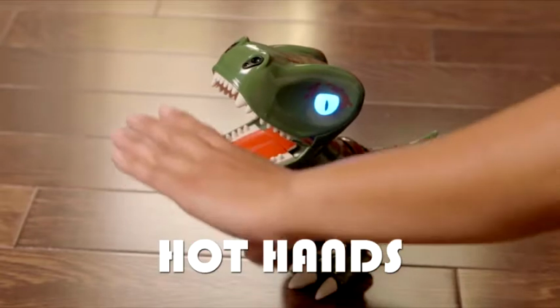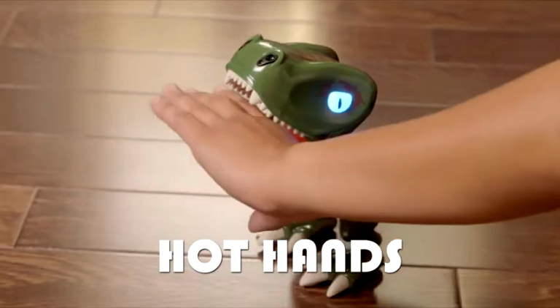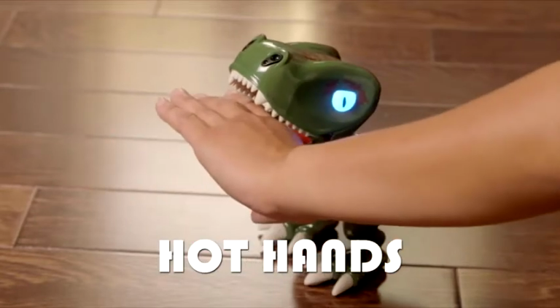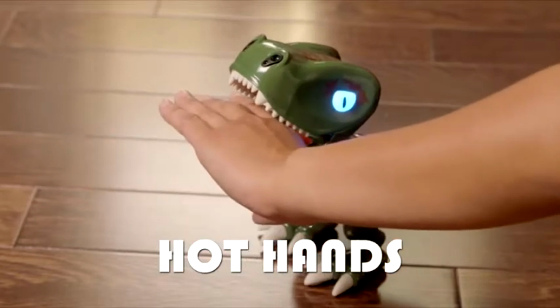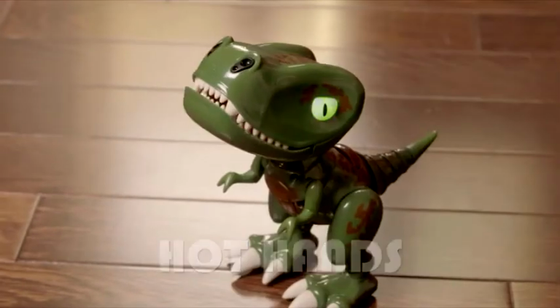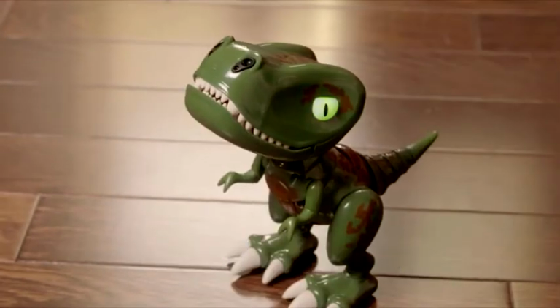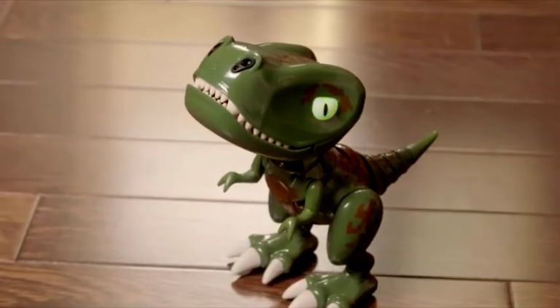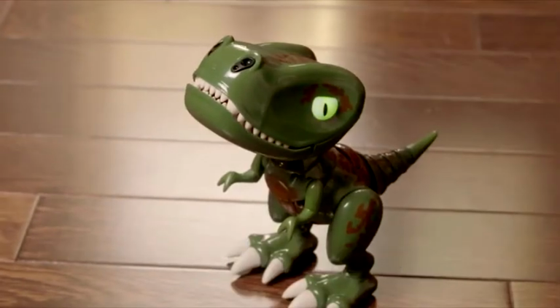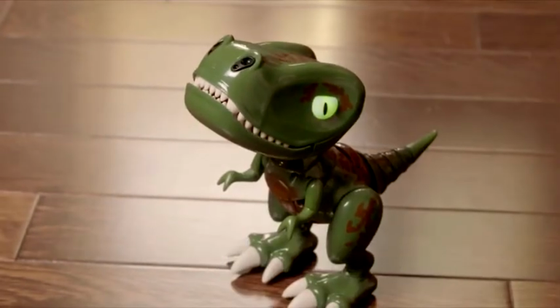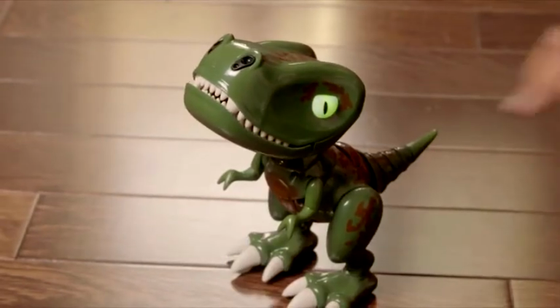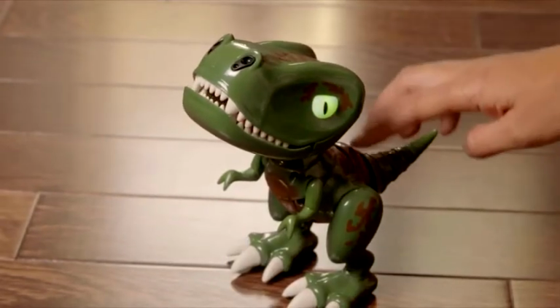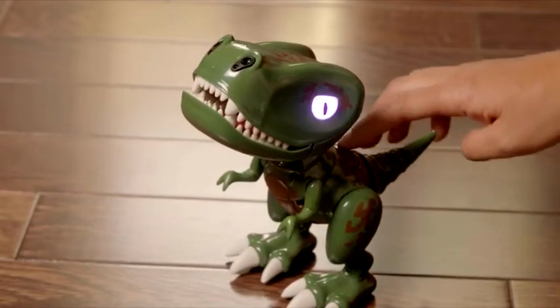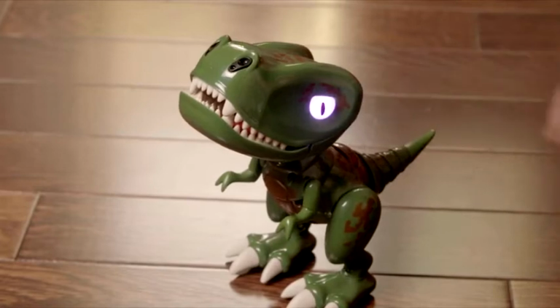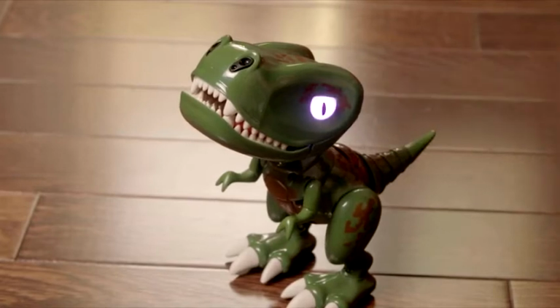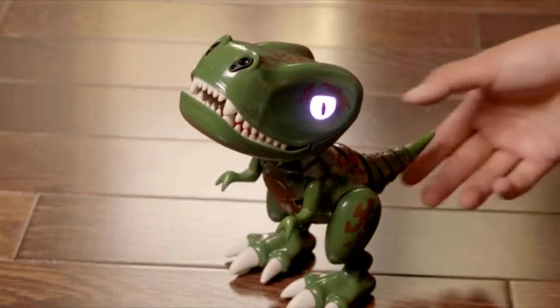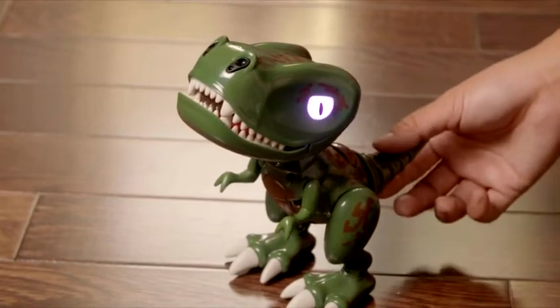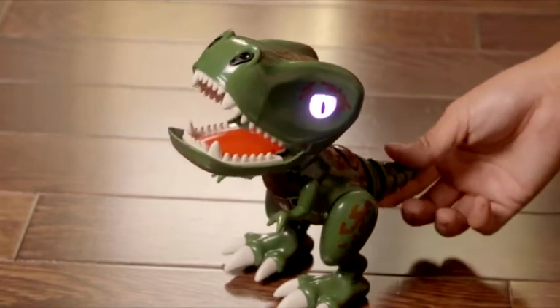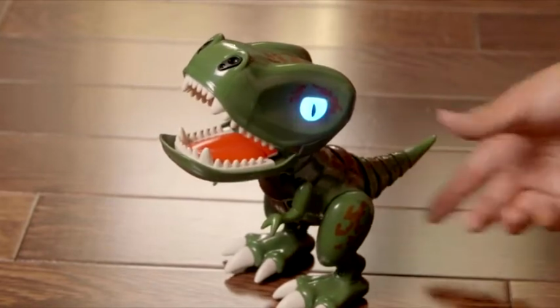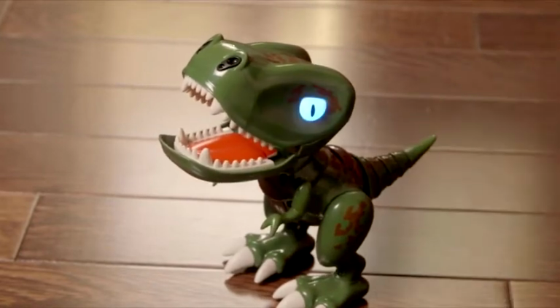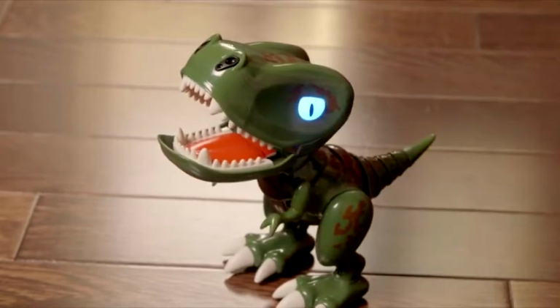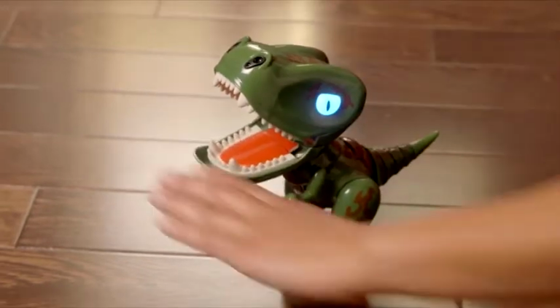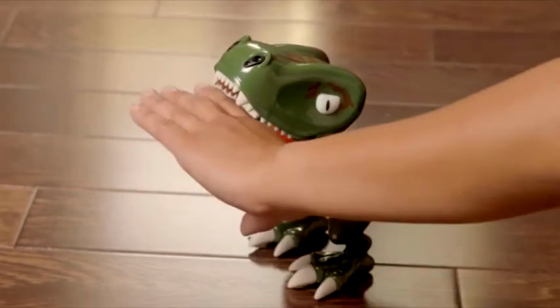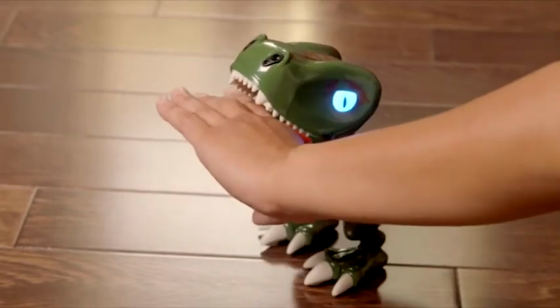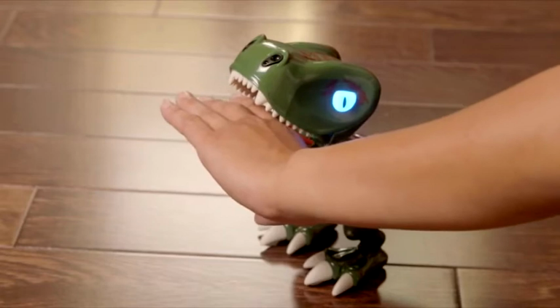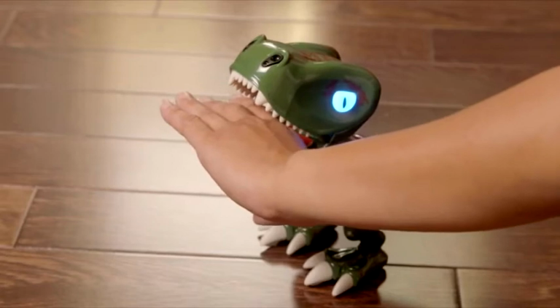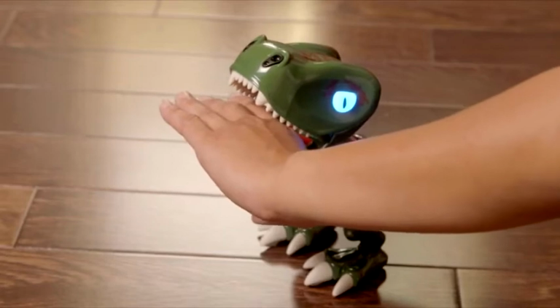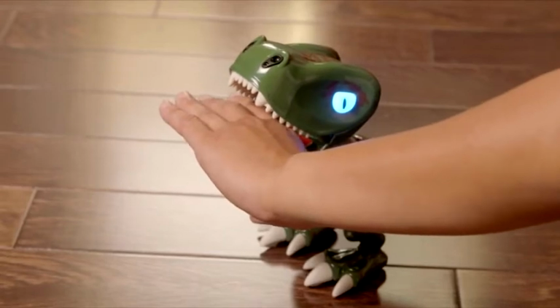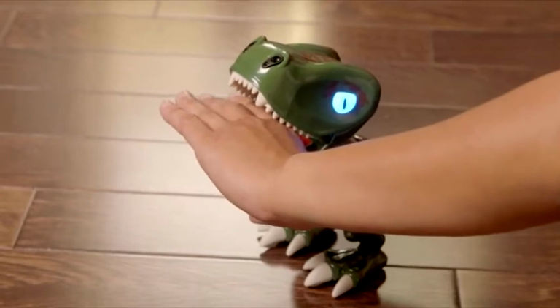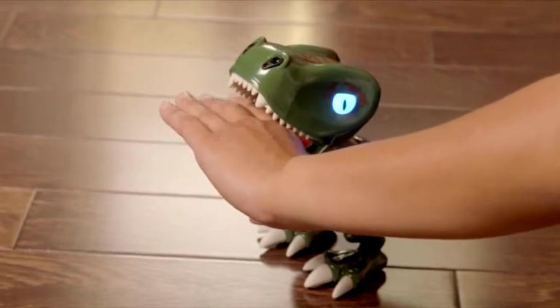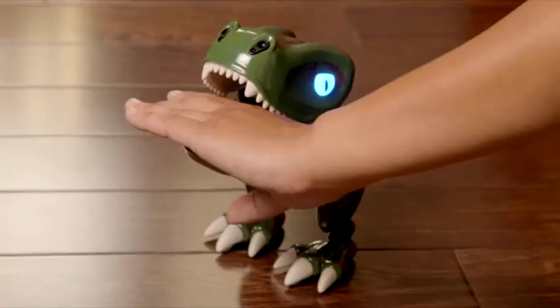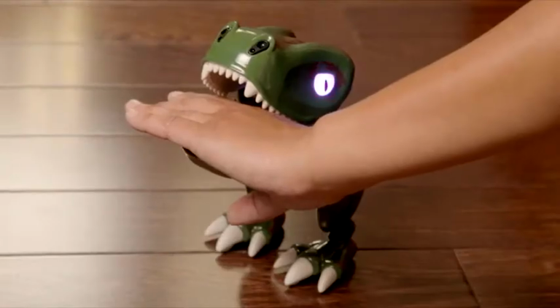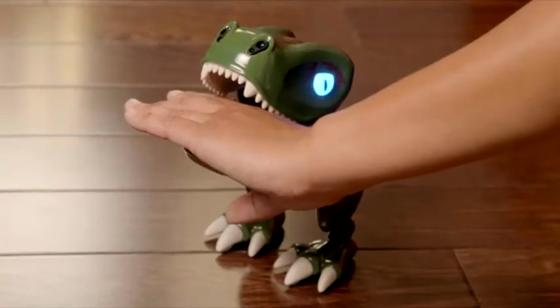Hot Hands. Once you've pressed his back button, pull on your Chompling's tail. He's going to open his mouth and his eyes will blink blue. Put your hand gently in his mouth — don't be scared. Once it's in, his eyes turn solid blue.